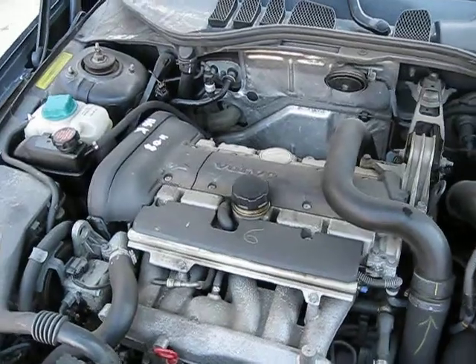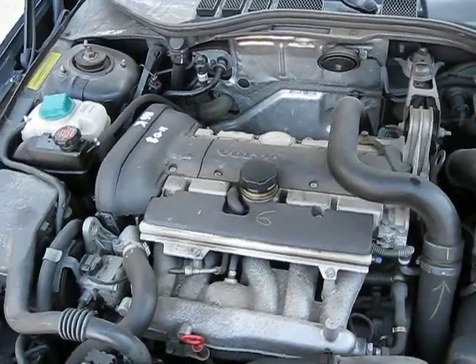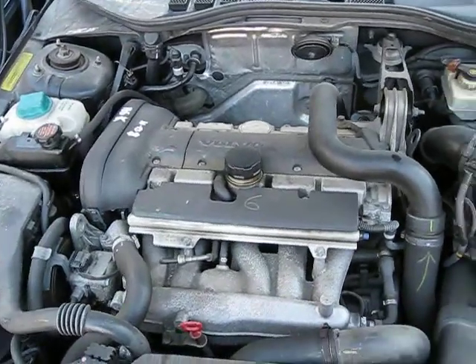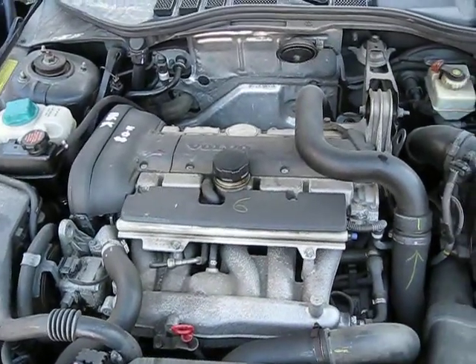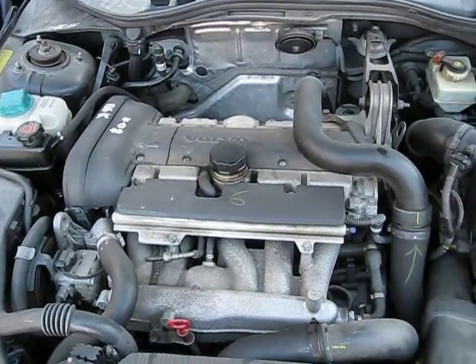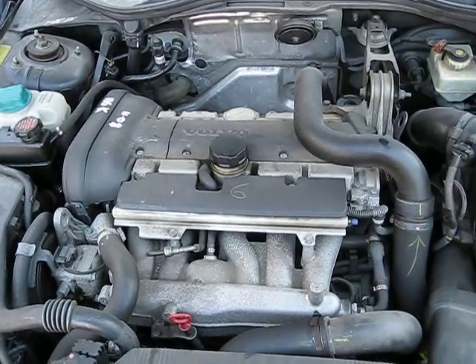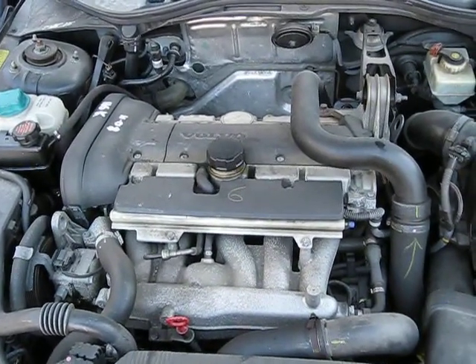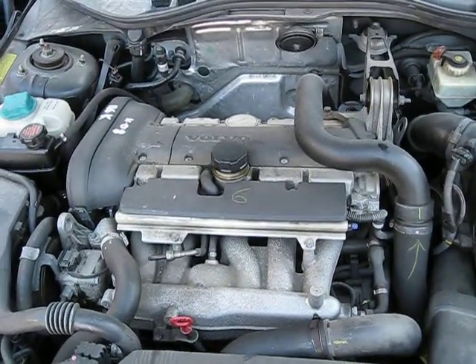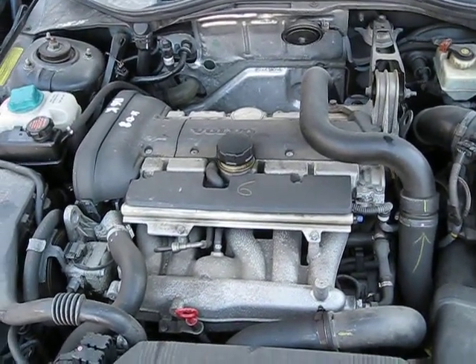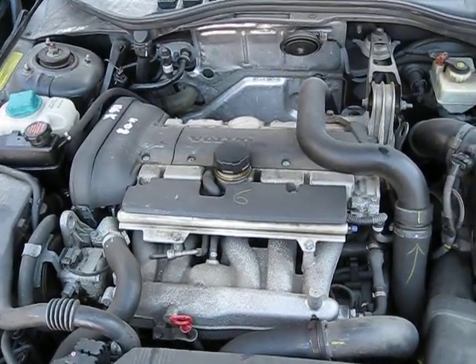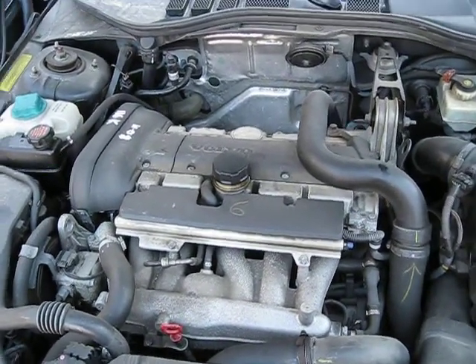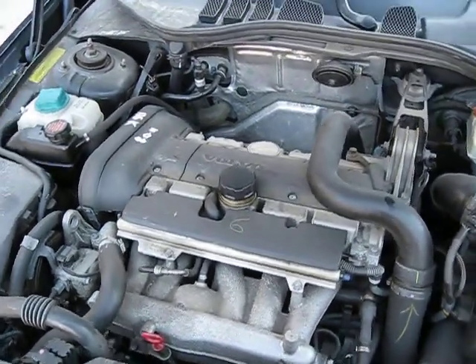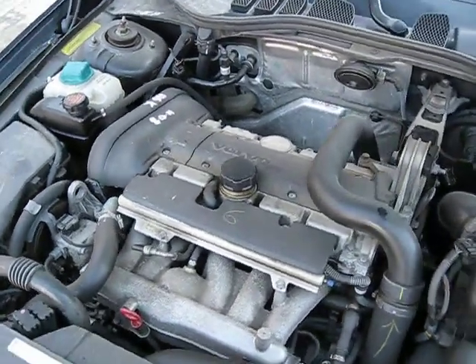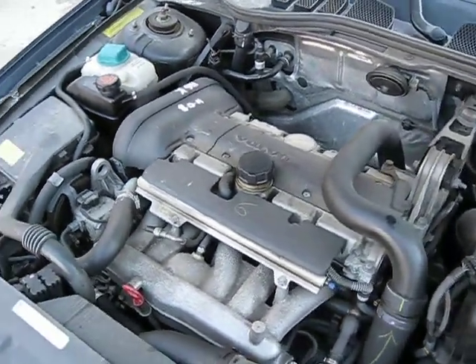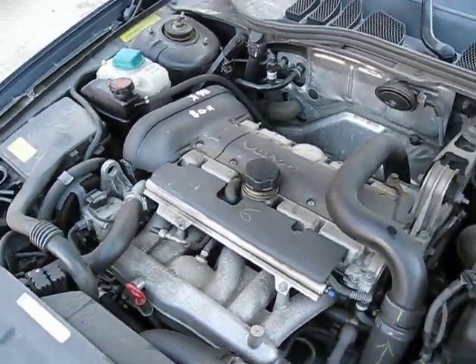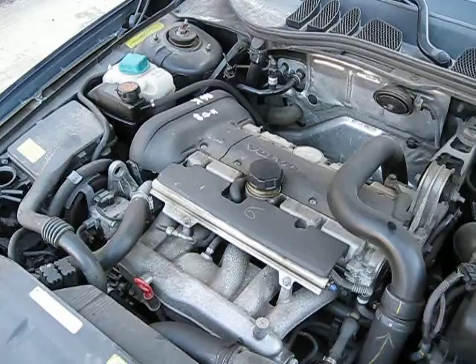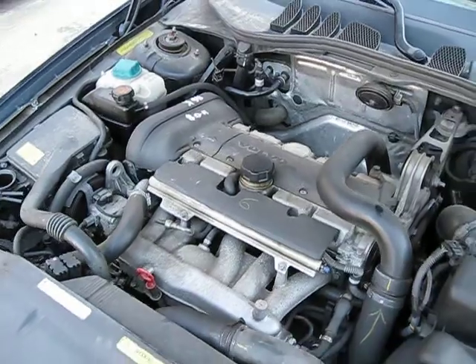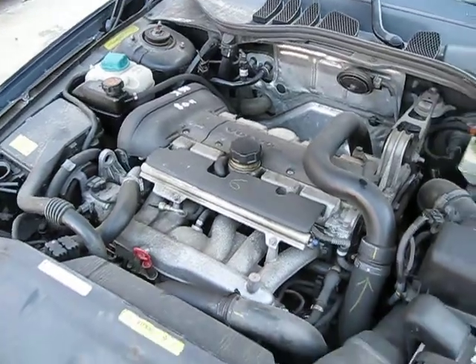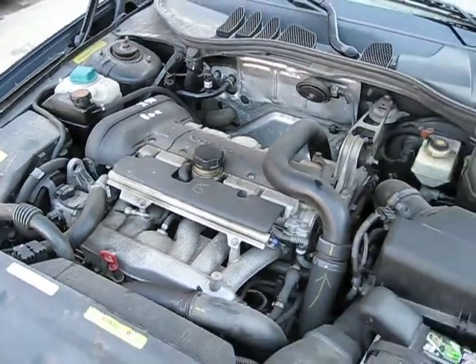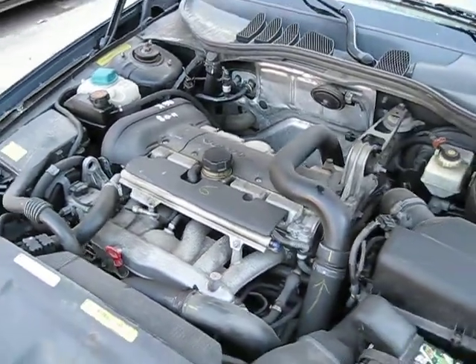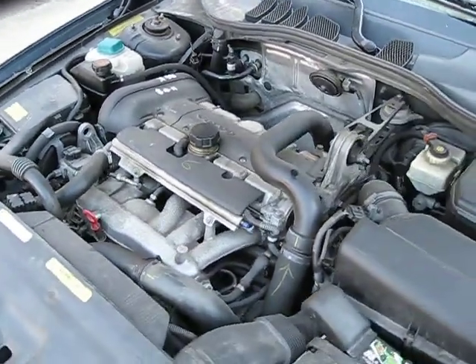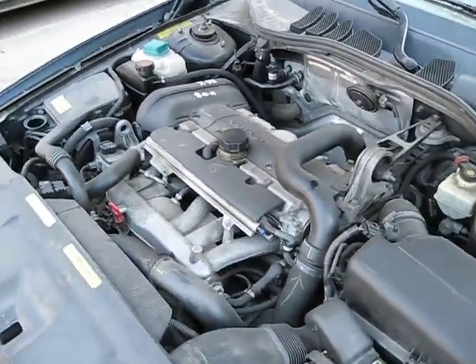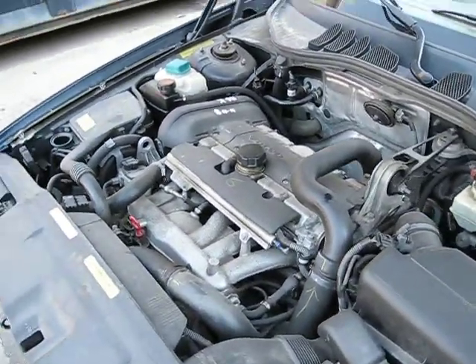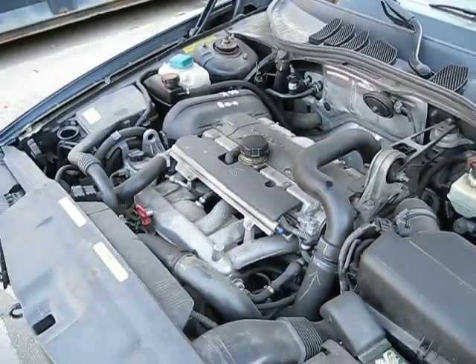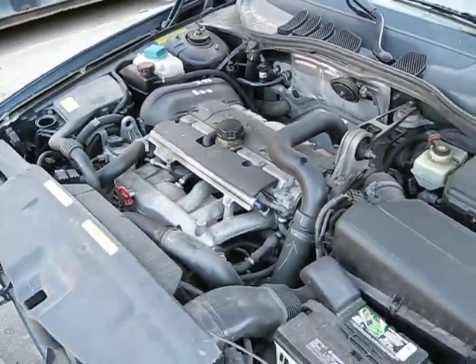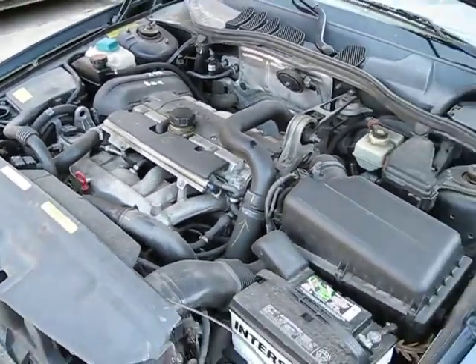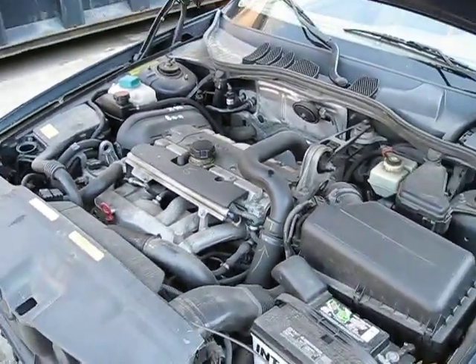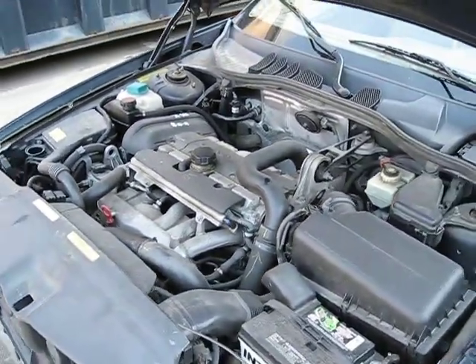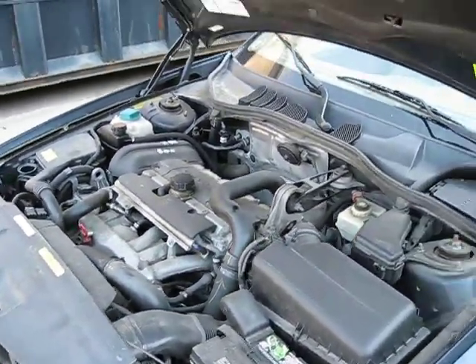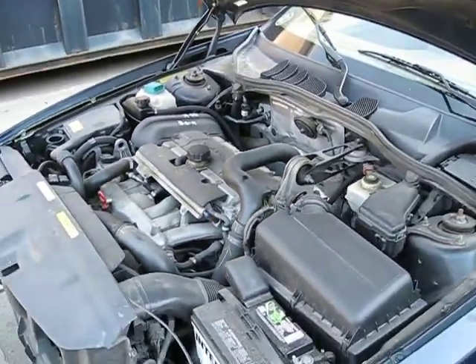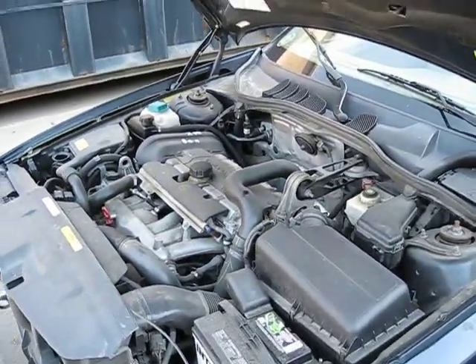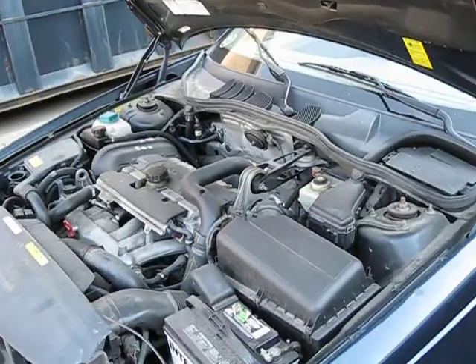It has a 2.4 liter turbo California emissions engine. It also has an automatic transmission, cruise control, and anti-lock brakes. The vehicle is also all-wheel drive.